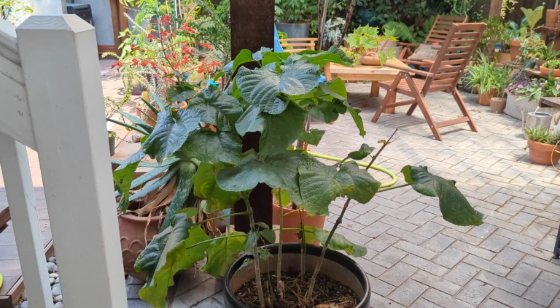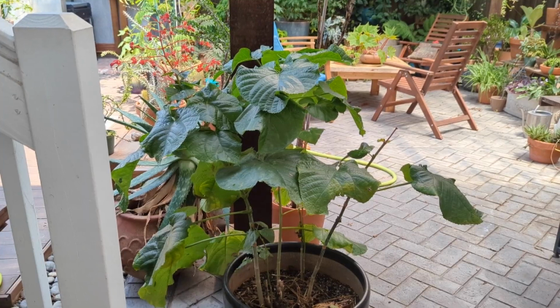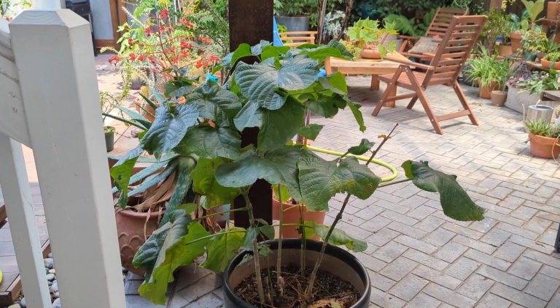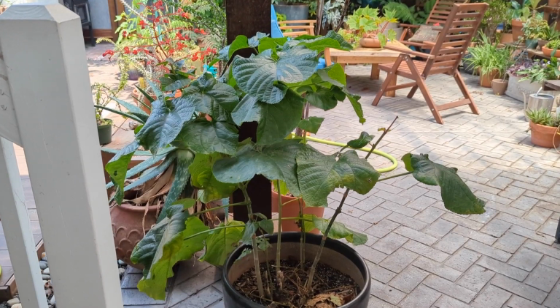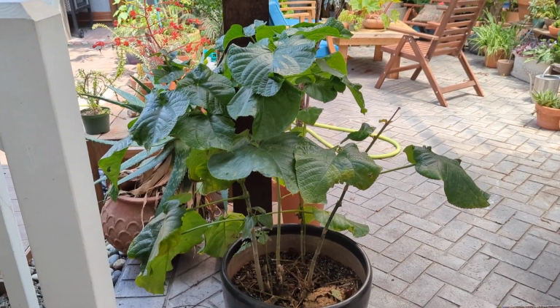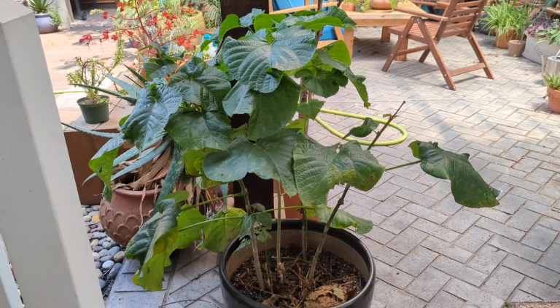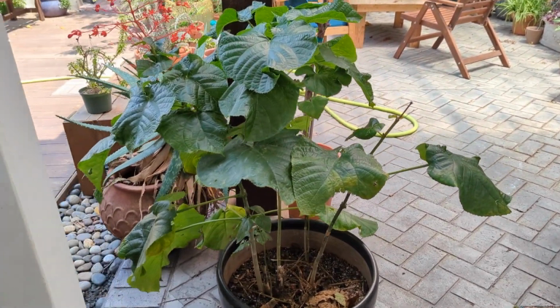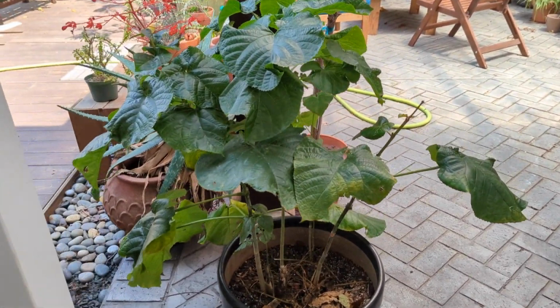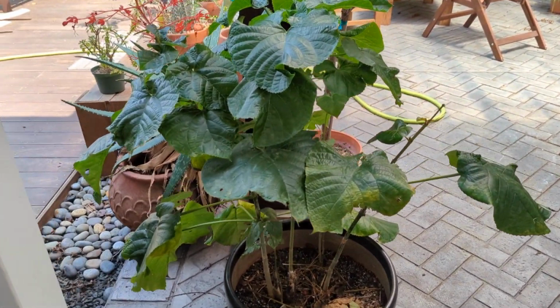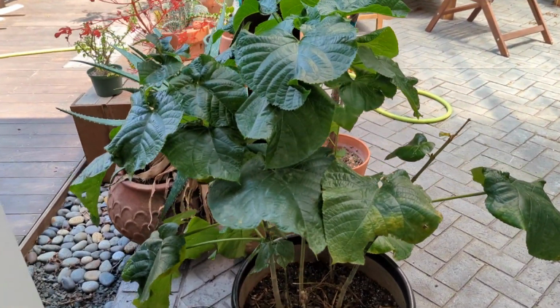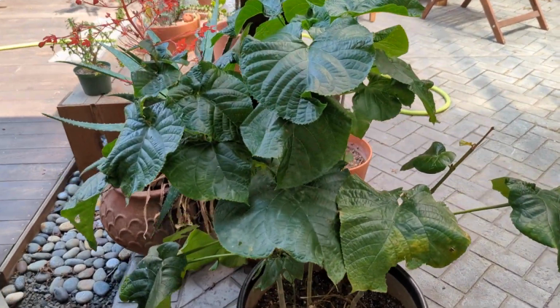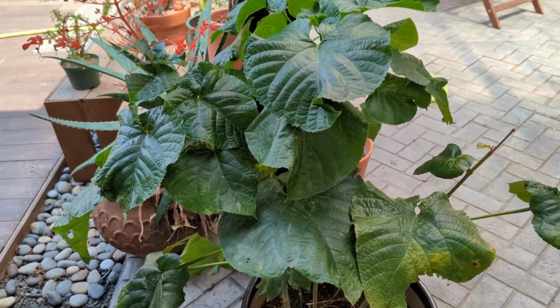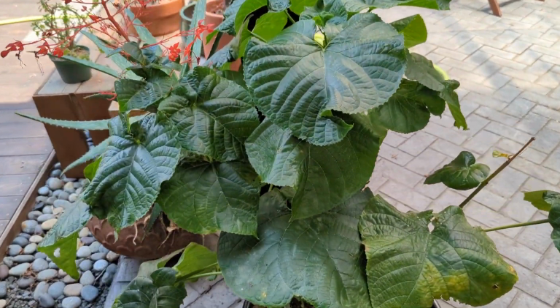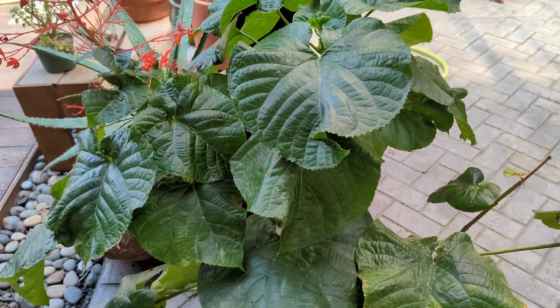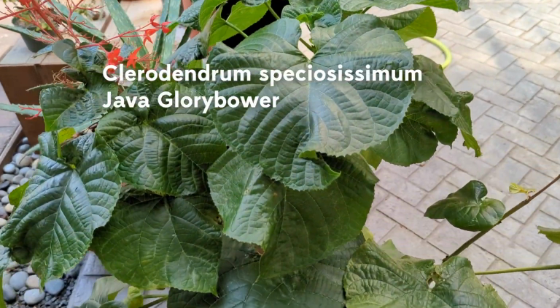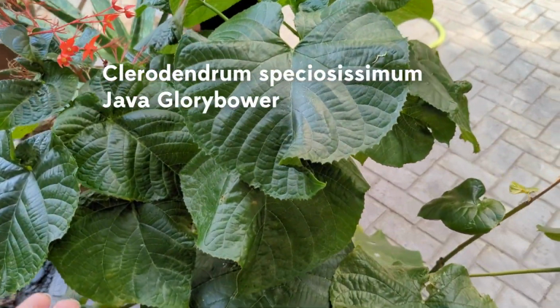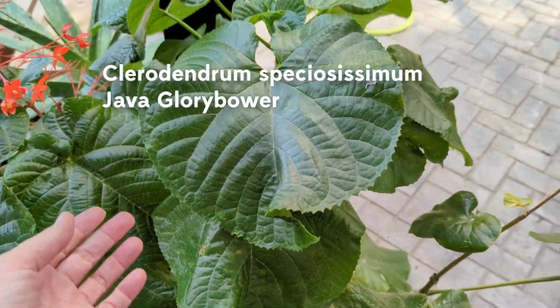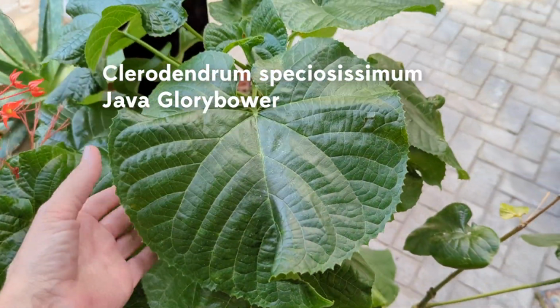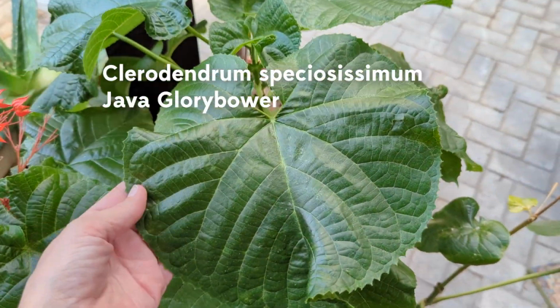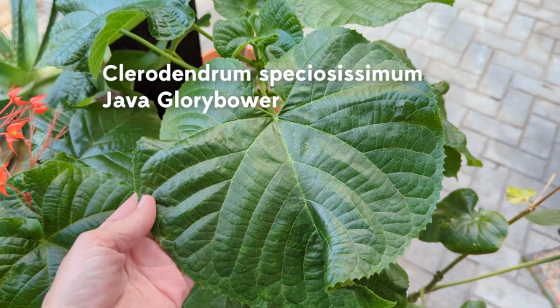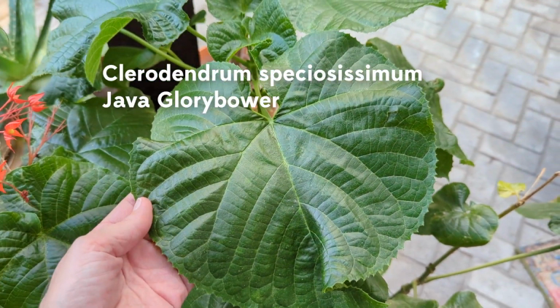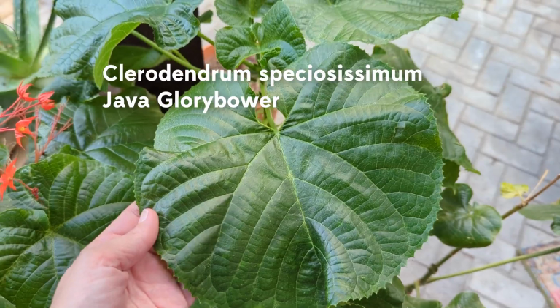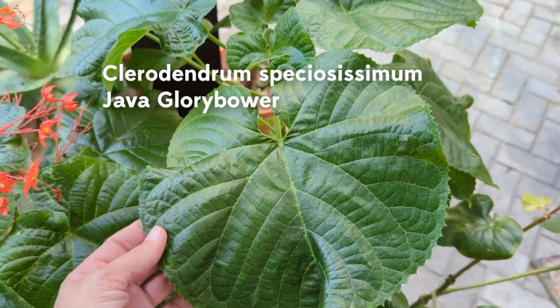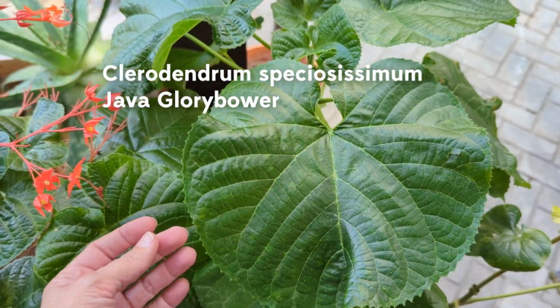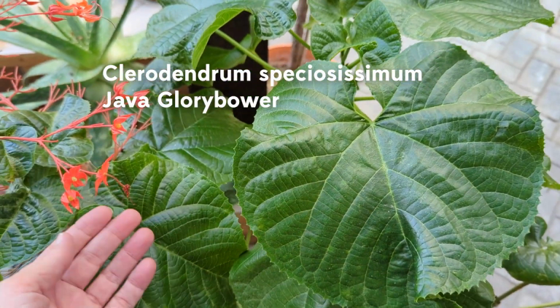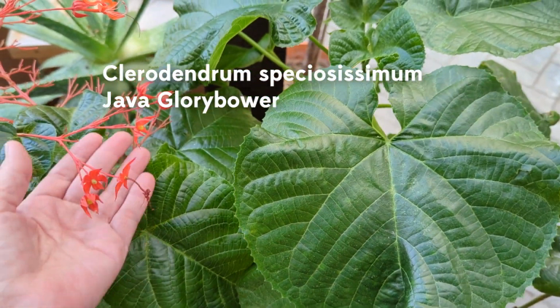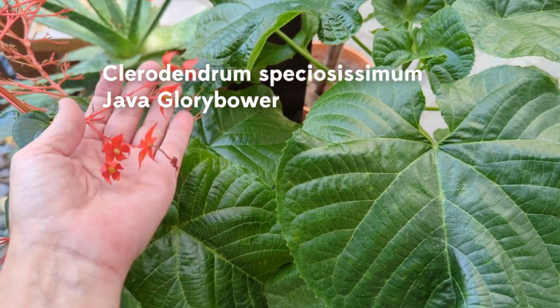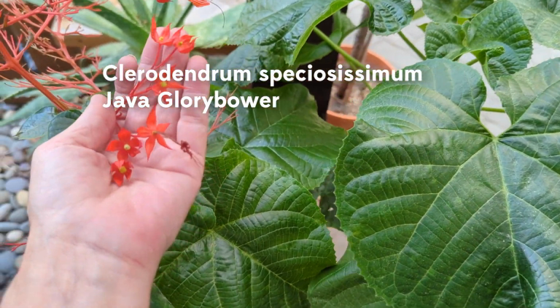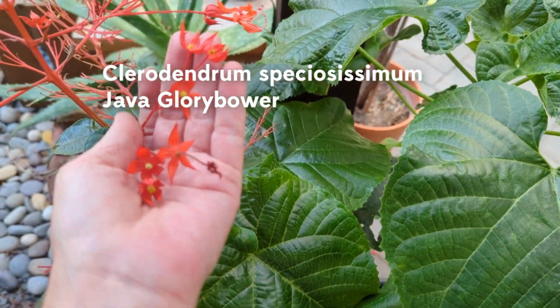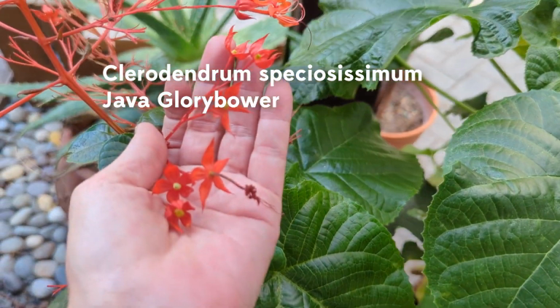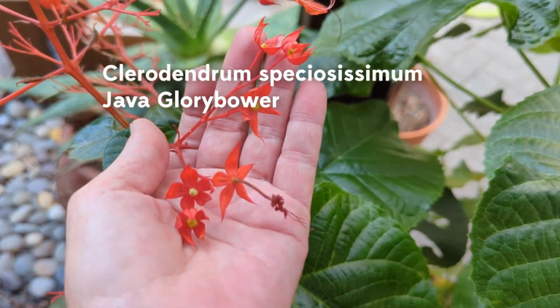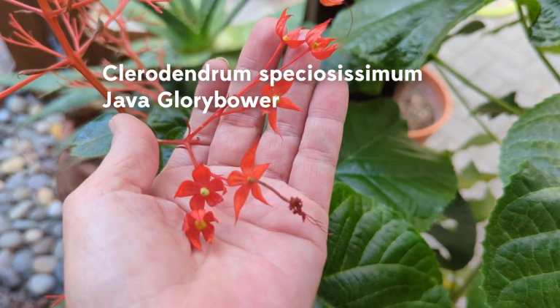Hey guys, it's Andrea with Sucks for You in Houston, Texas, and we're looking at my husband's big, beautiful Clerodendrum speciocissimum, a Java glory bower.